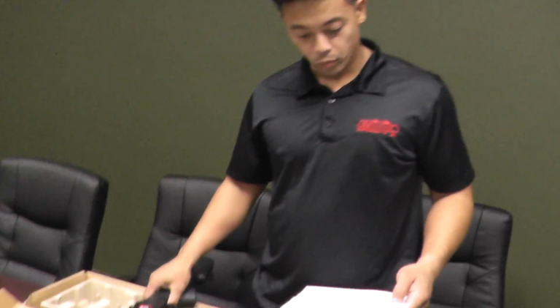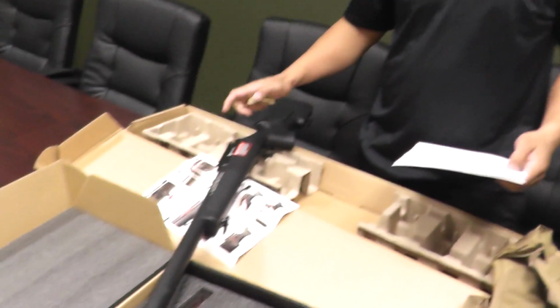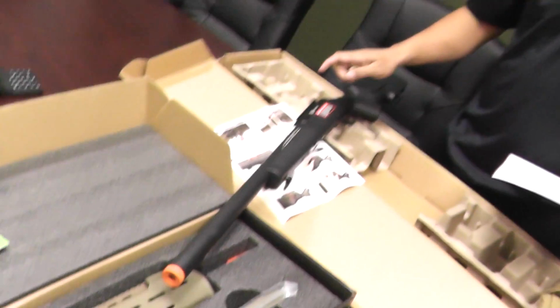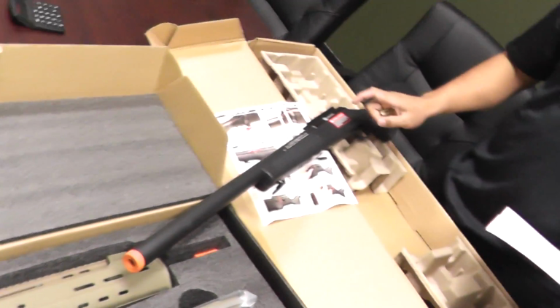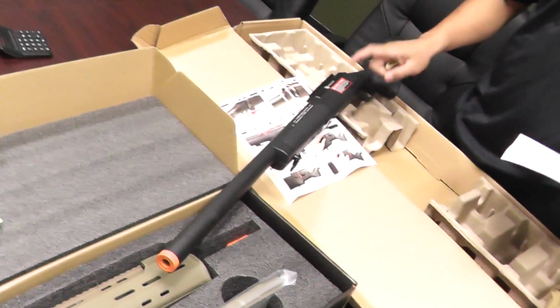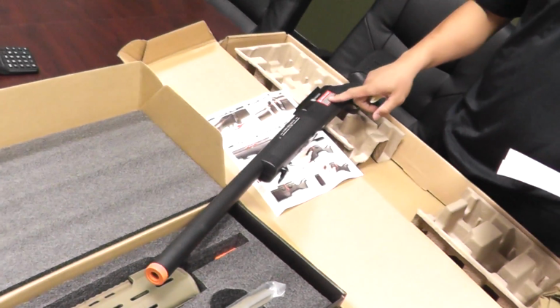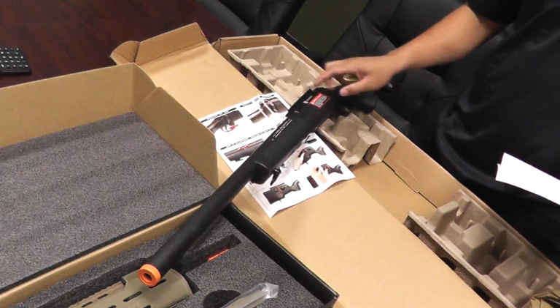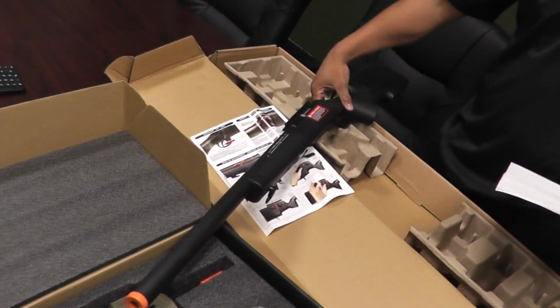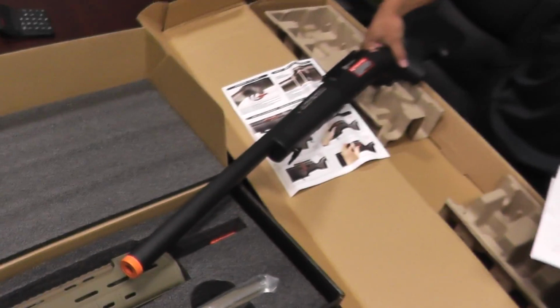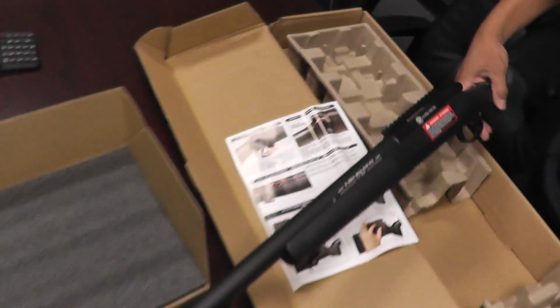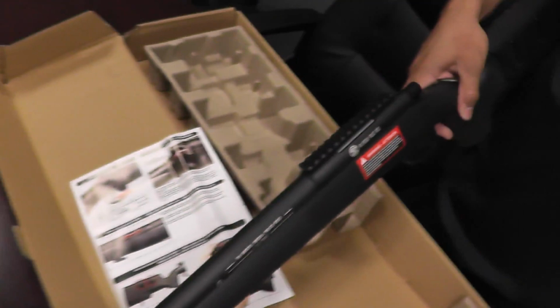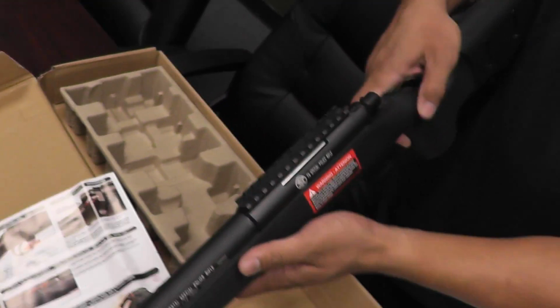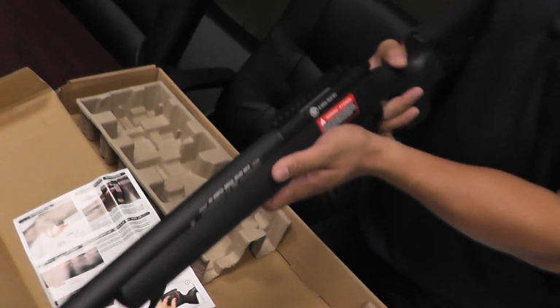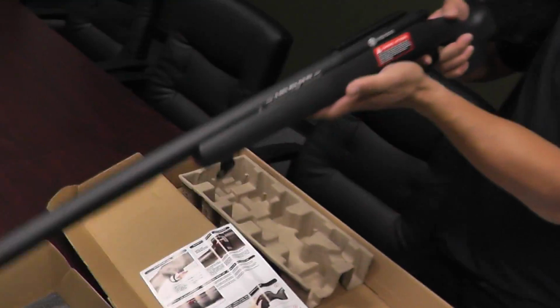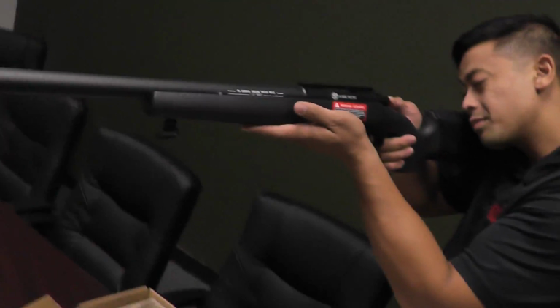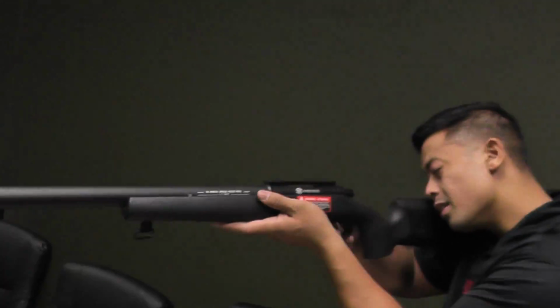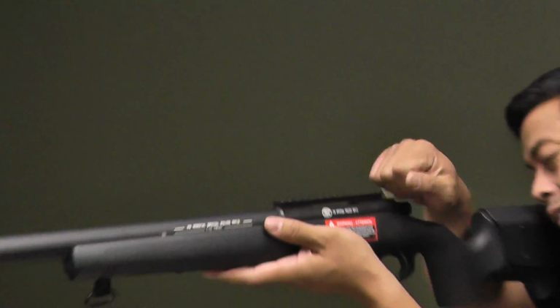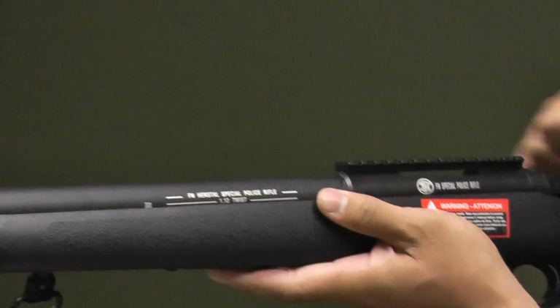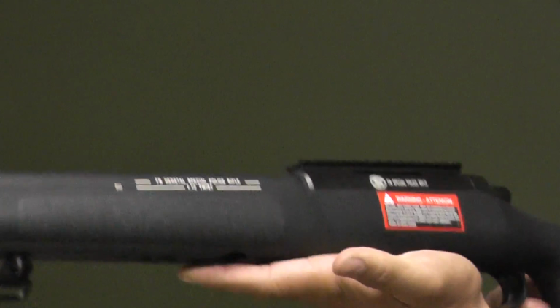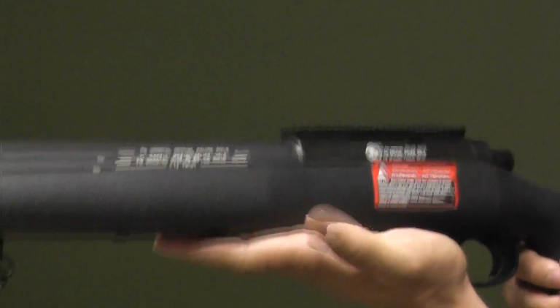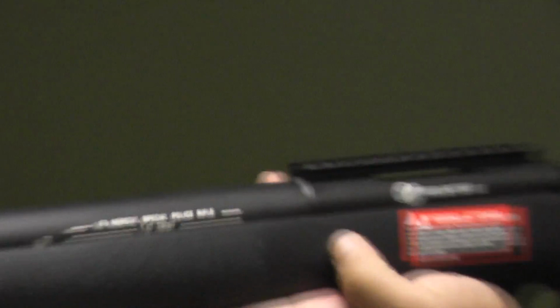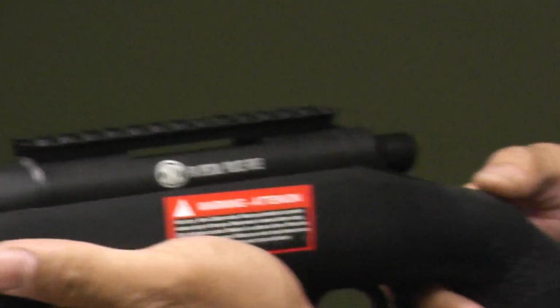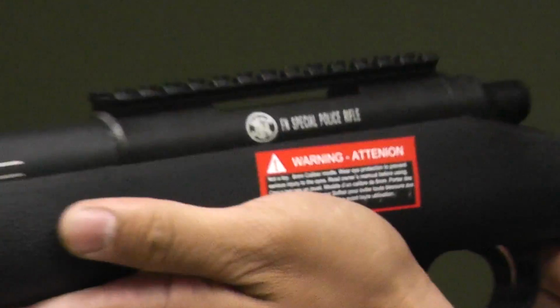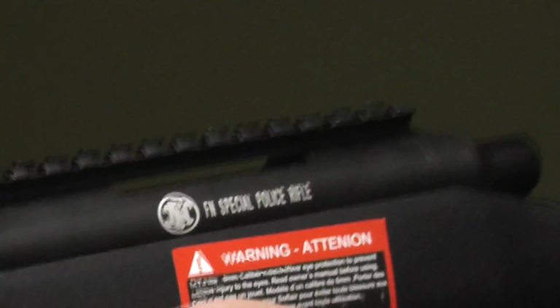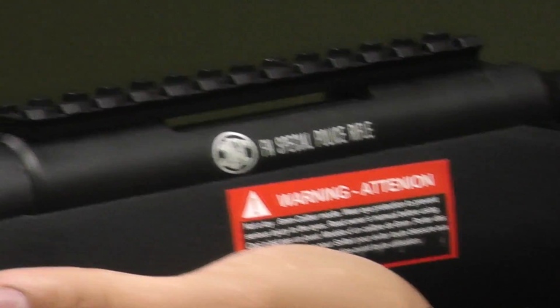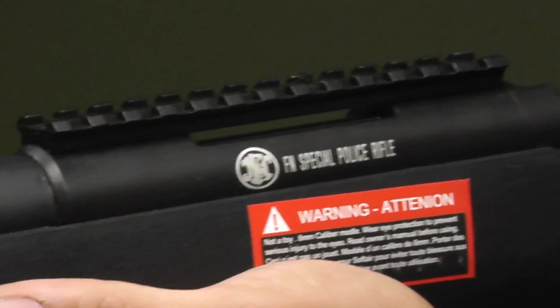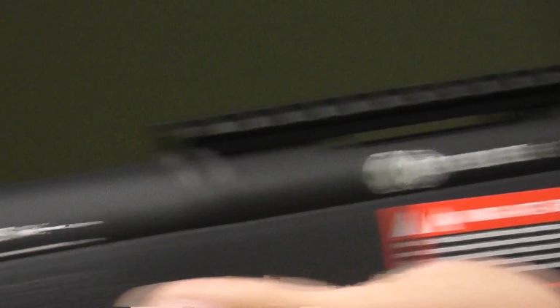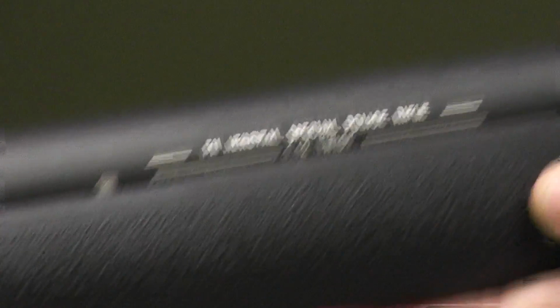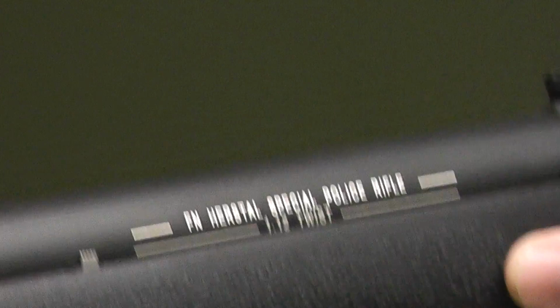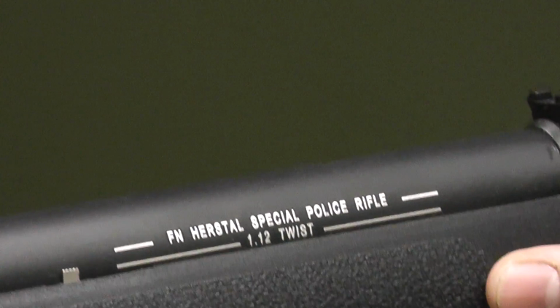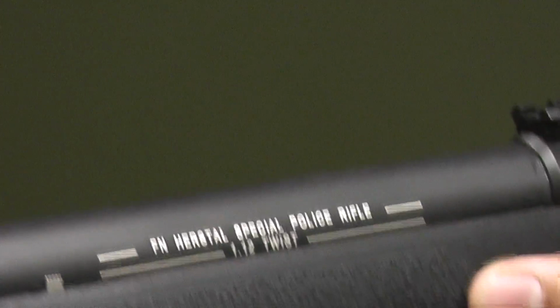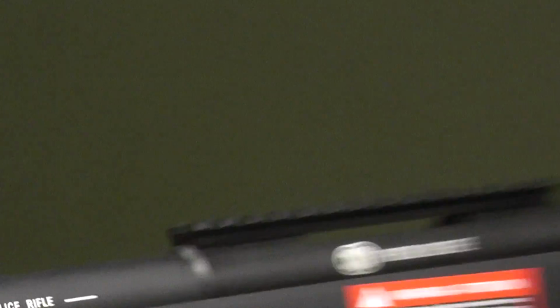We also have the FN Herstal SPR A5M sniper rifle. Let me see those trades, Chris — let me get a close up quick. FNH police rifle. Nice.